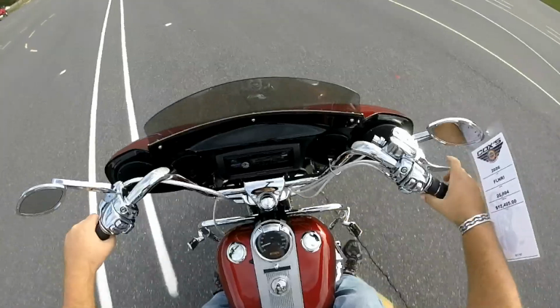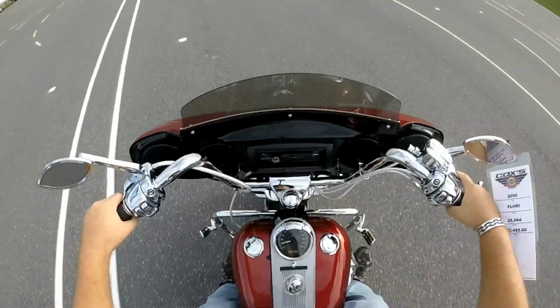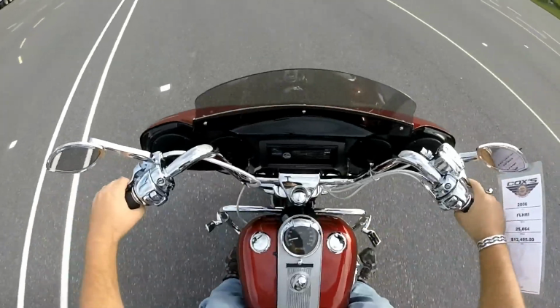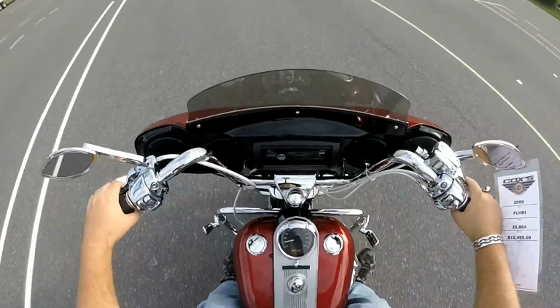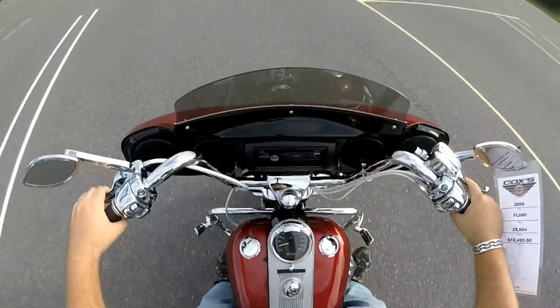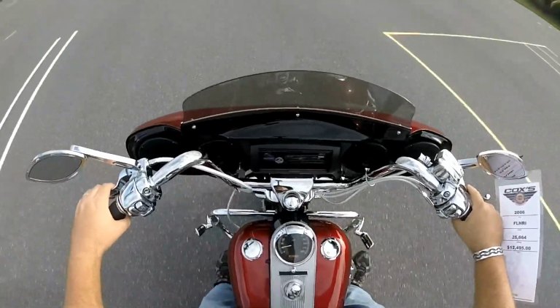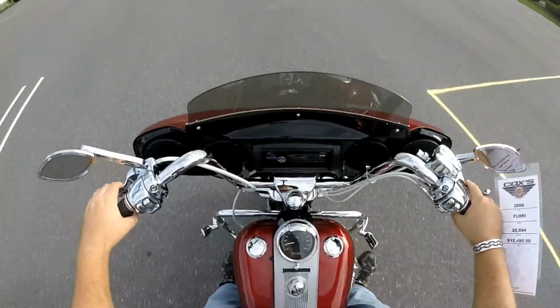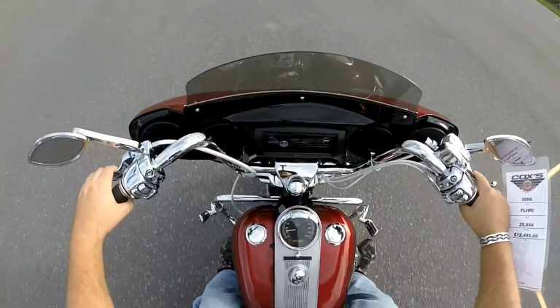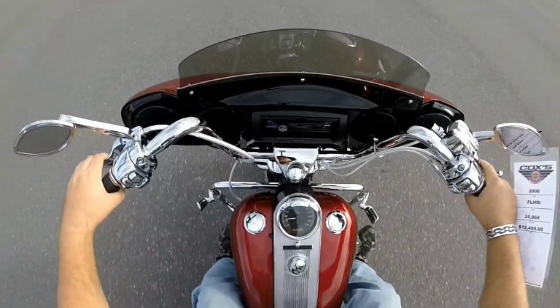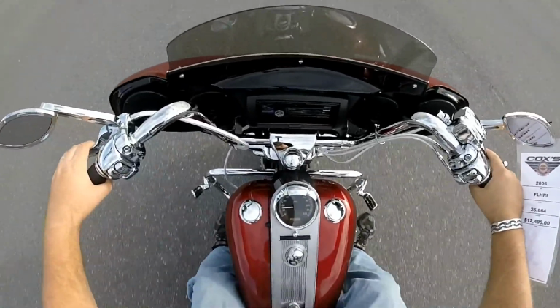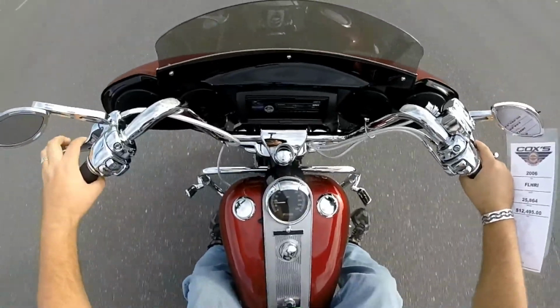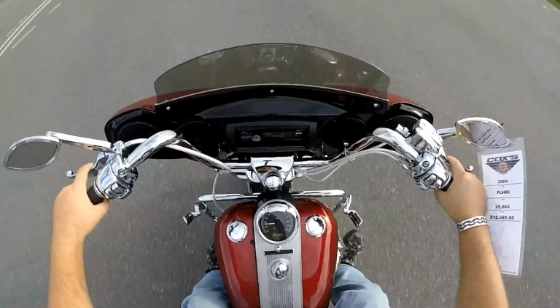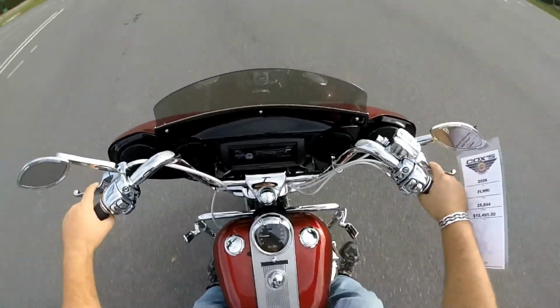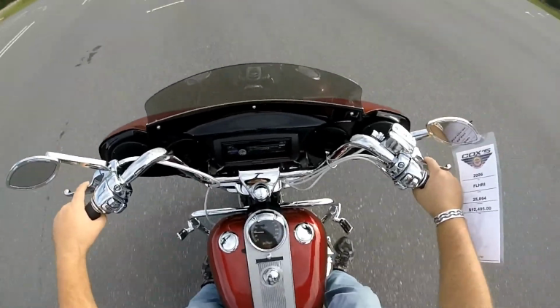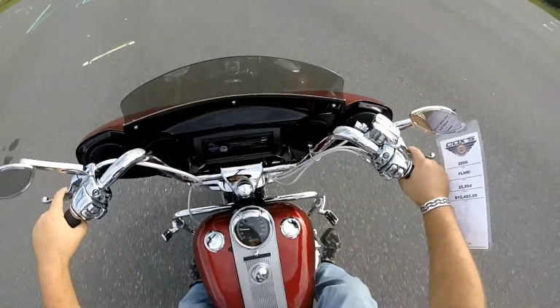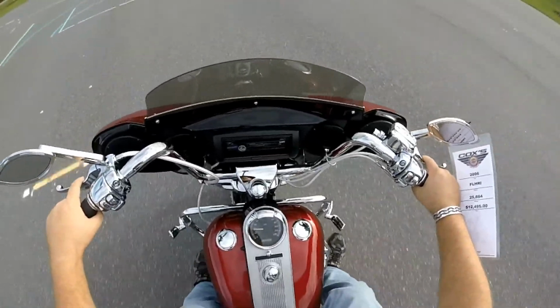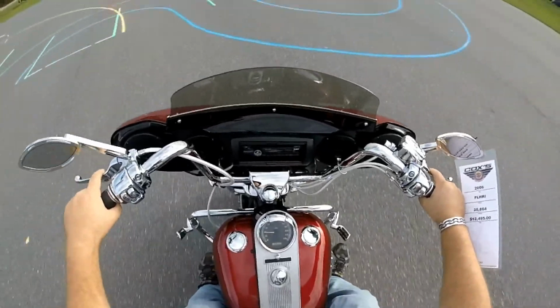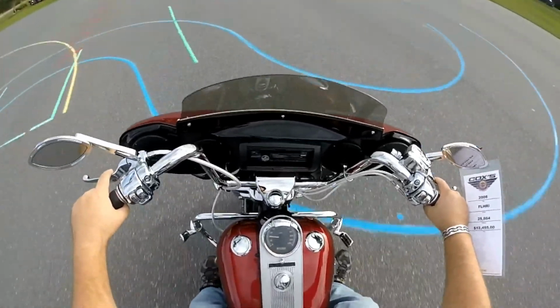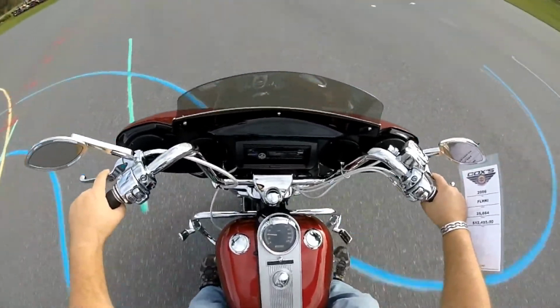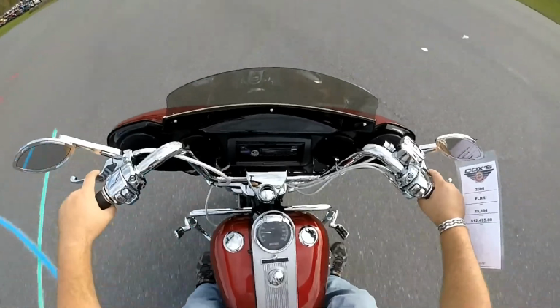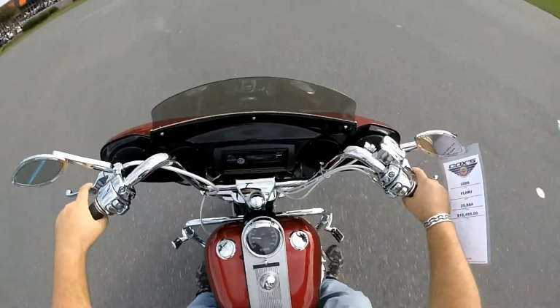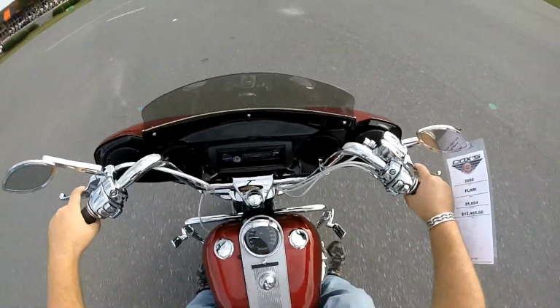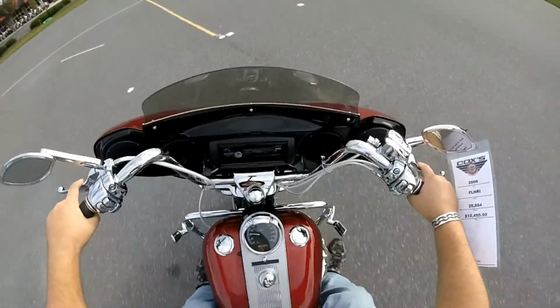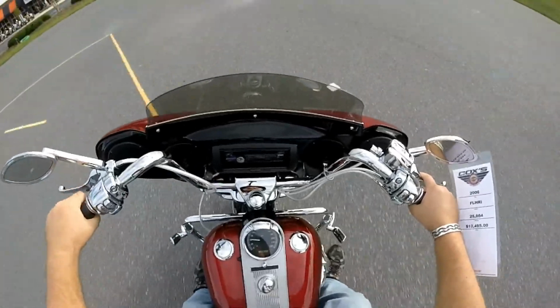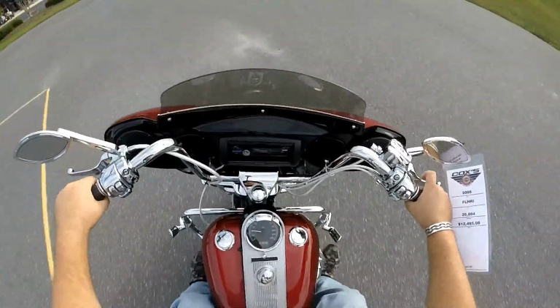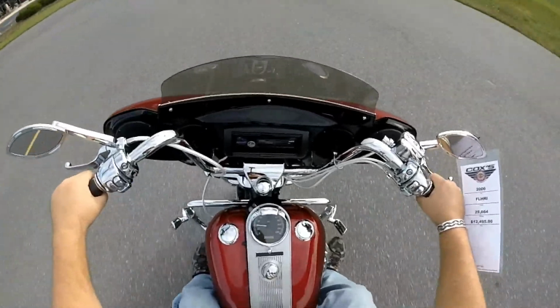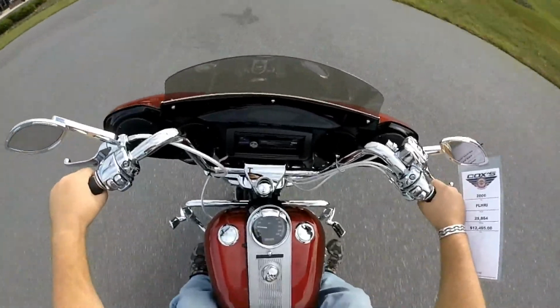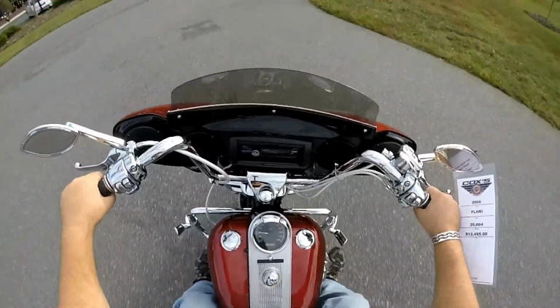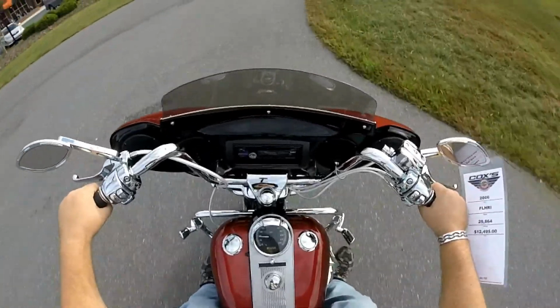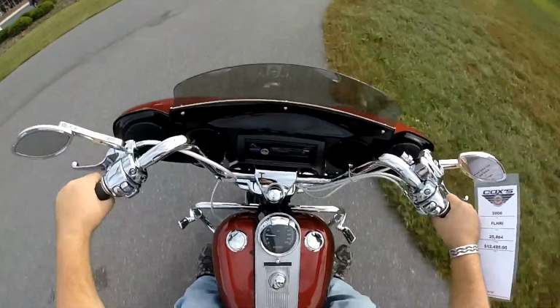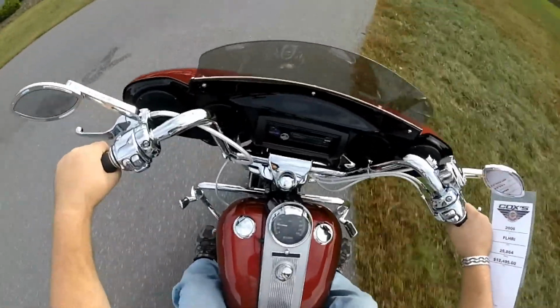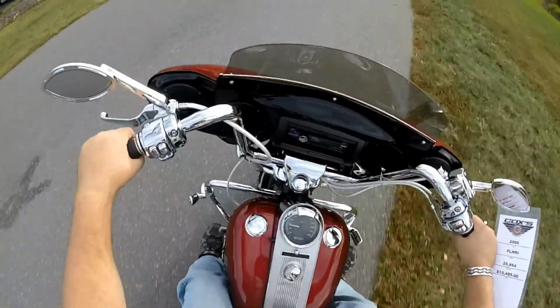Thanks for checking us out here at Cox's Harley-Davidson. Got another certified pre-owned unit for you to check out. This is a 2009 Road King.